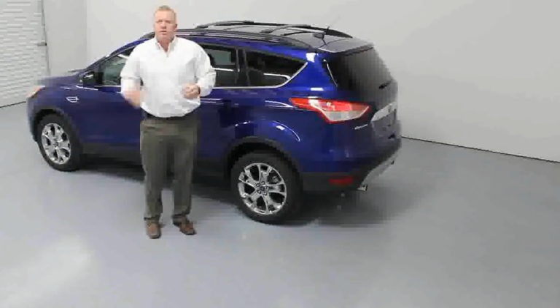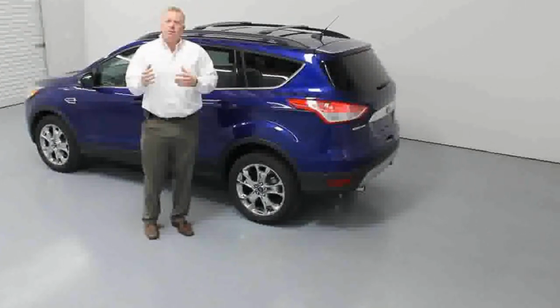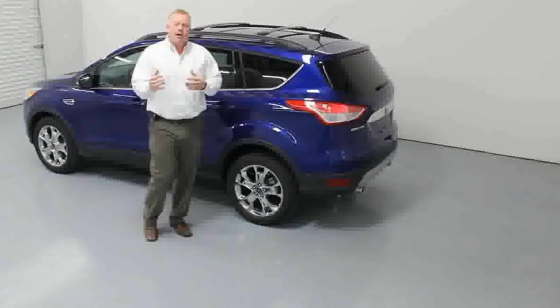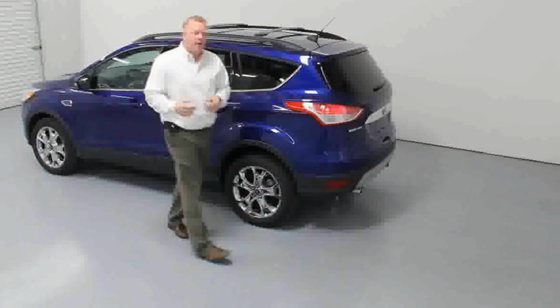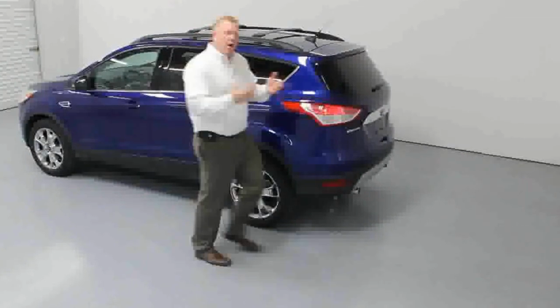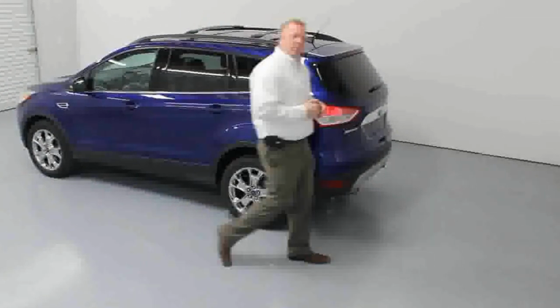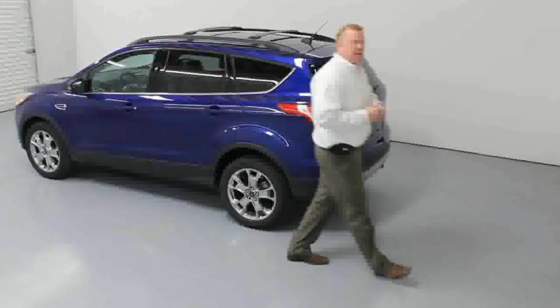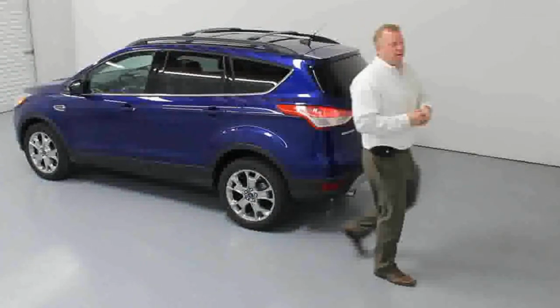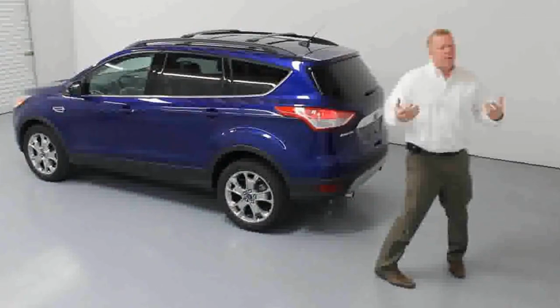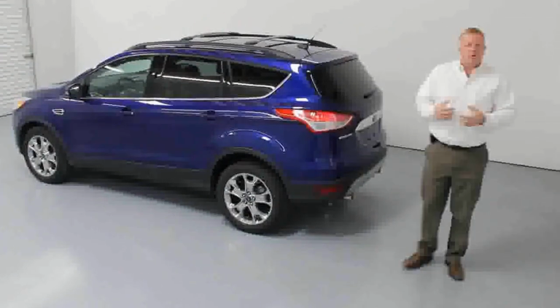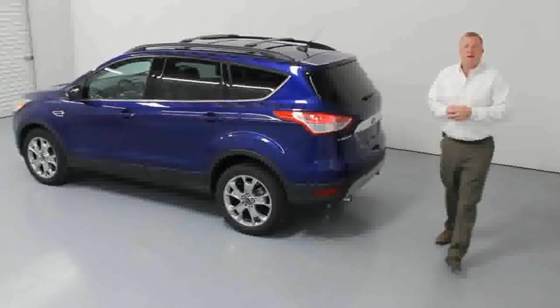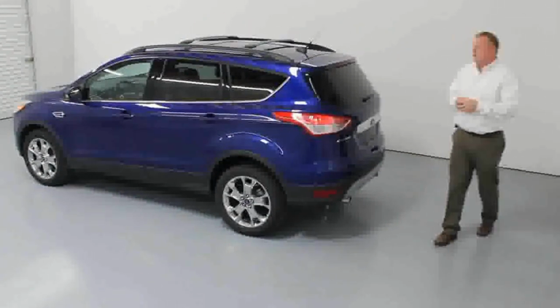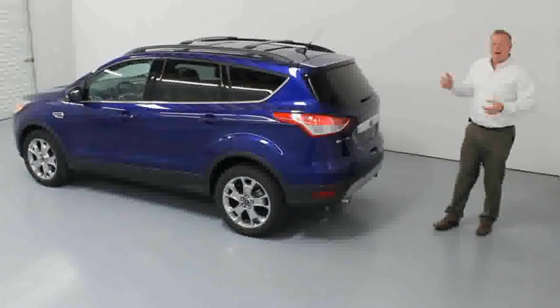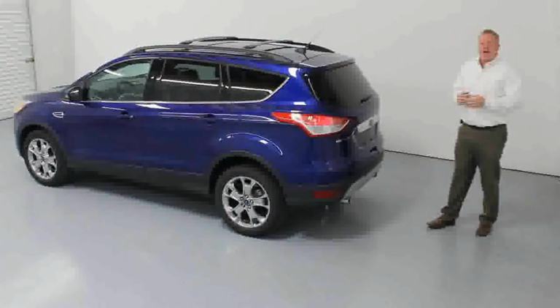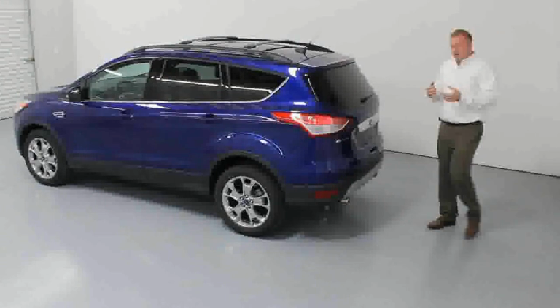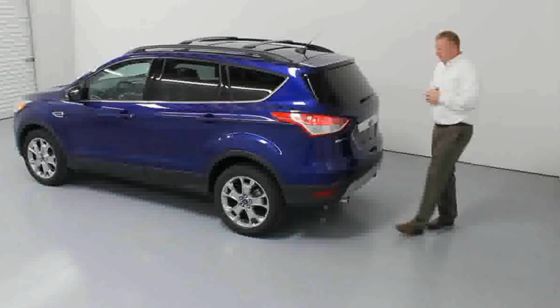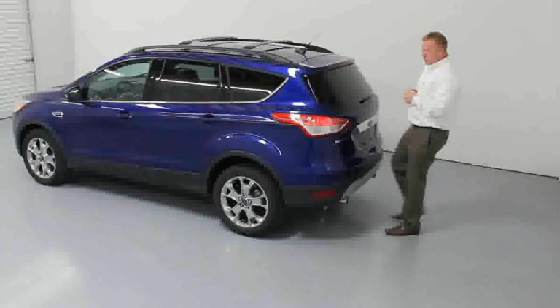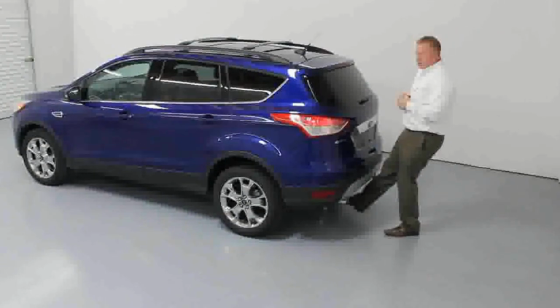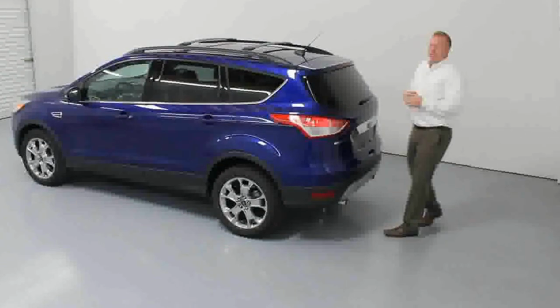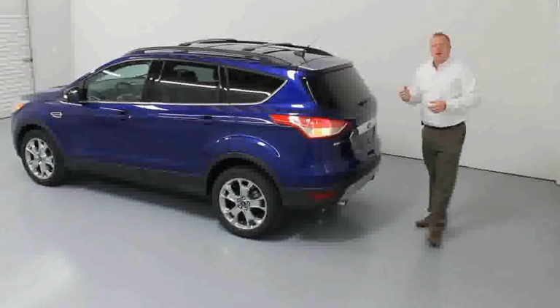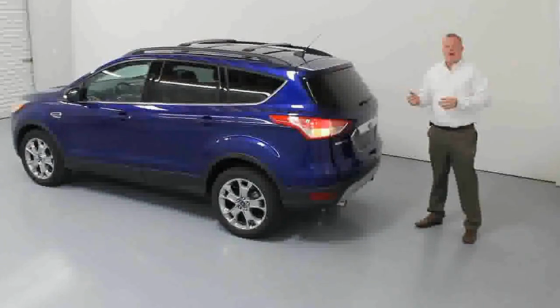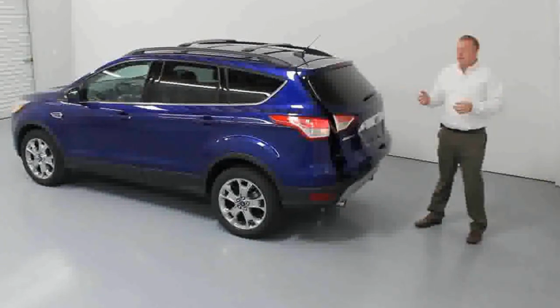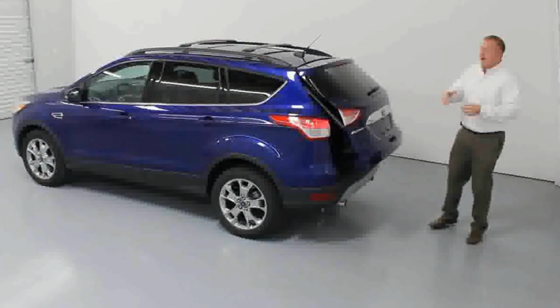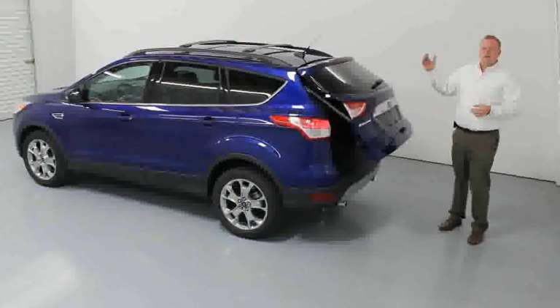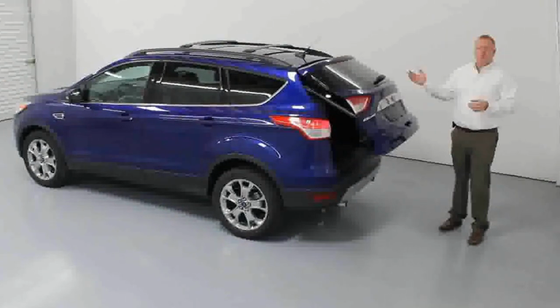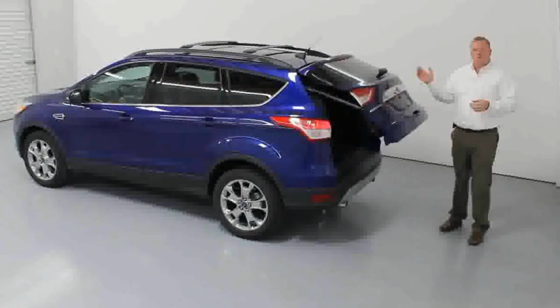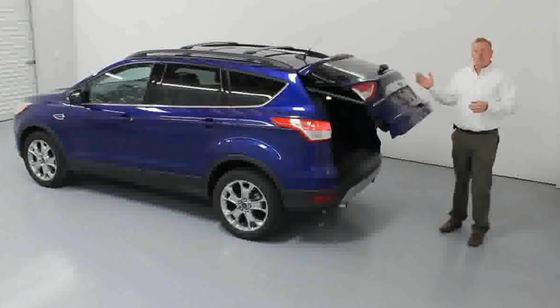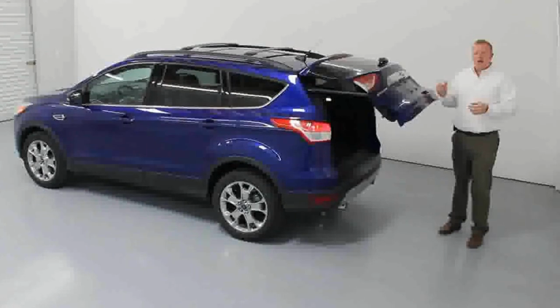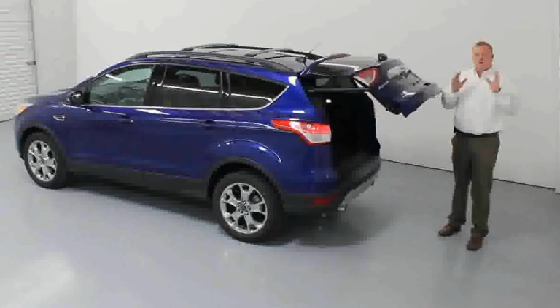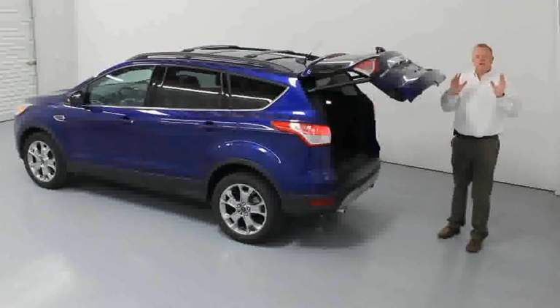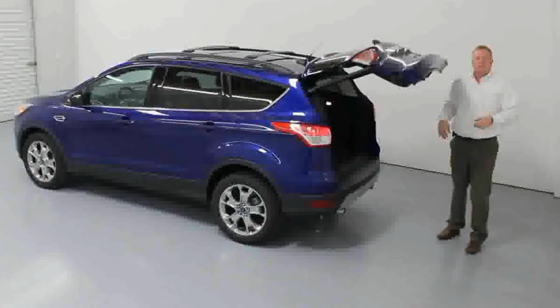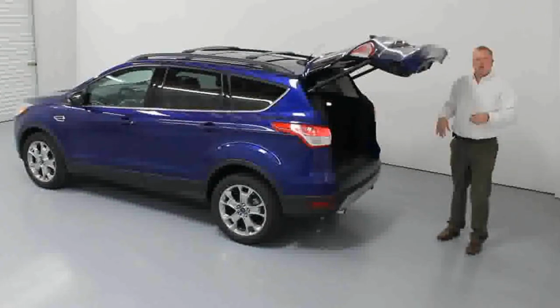If you put the key in your pocket and walk around to the back of the vehicle, you may have groceries in your hand — you can open the back hatch by swiping your foot underneath it, and the back hatch opens right away. No keys, no remotes.